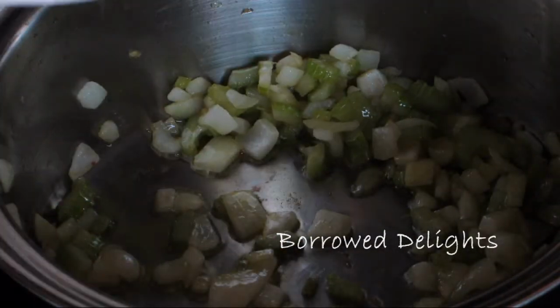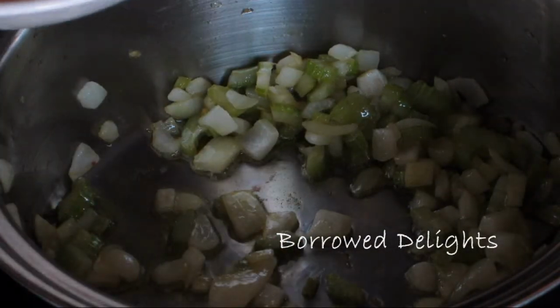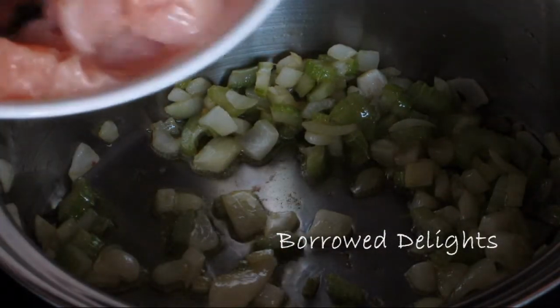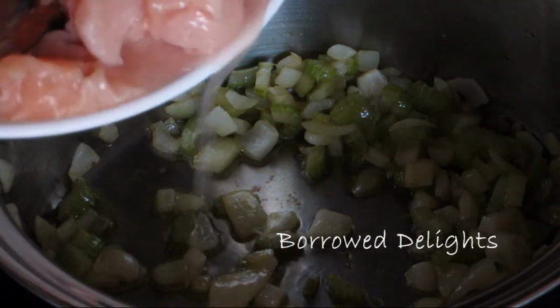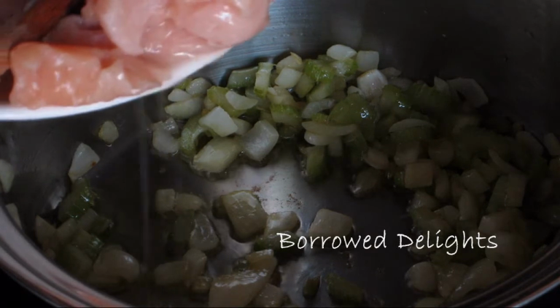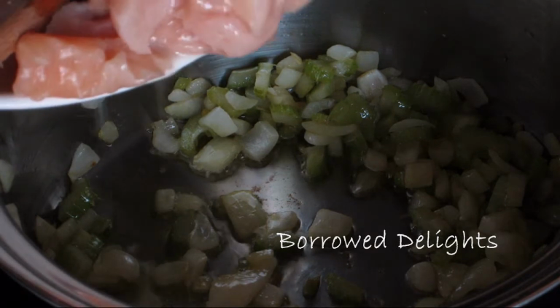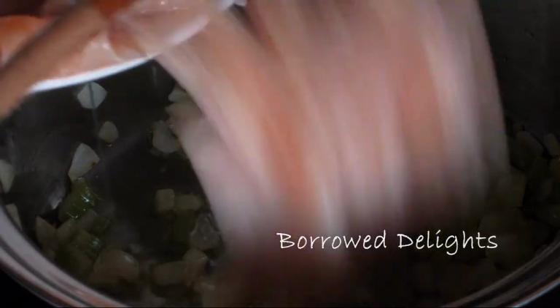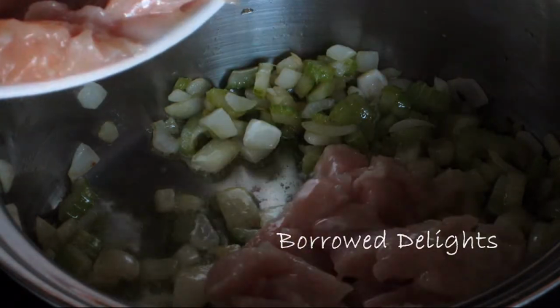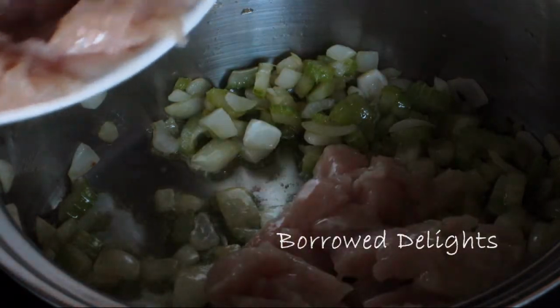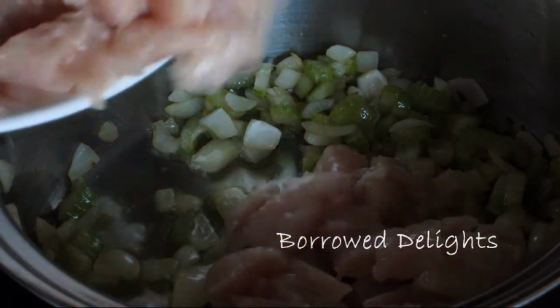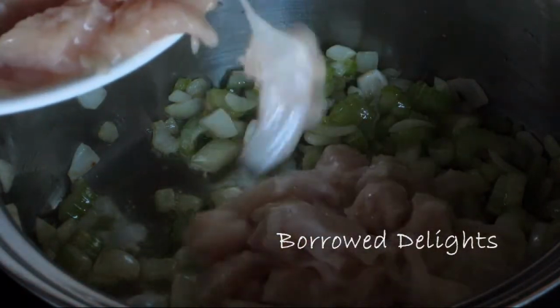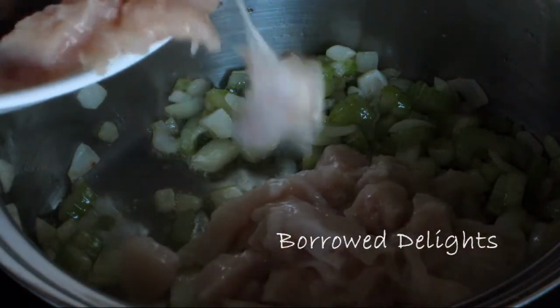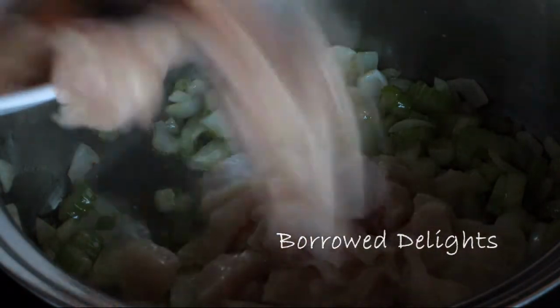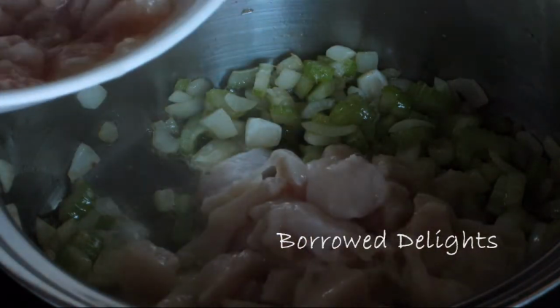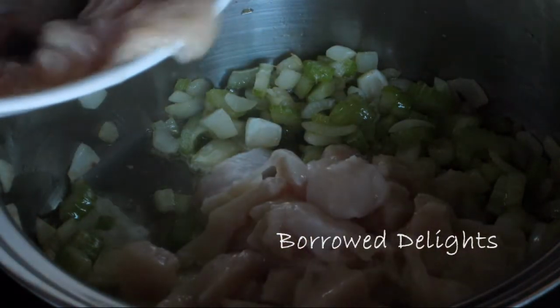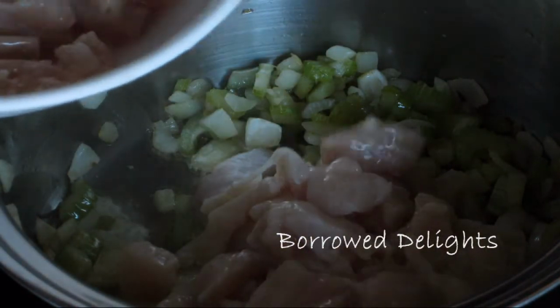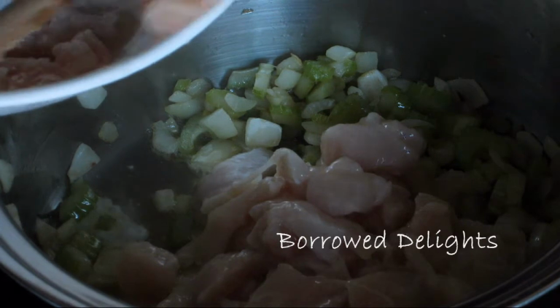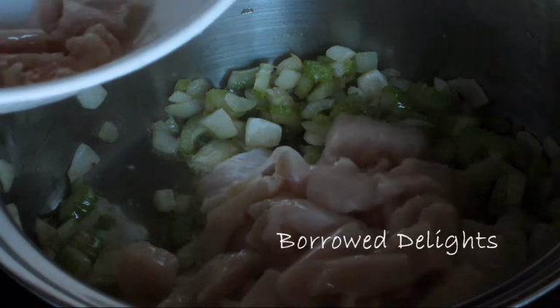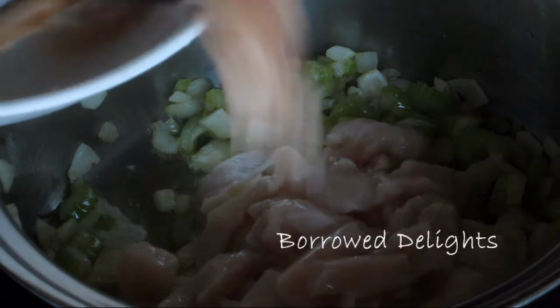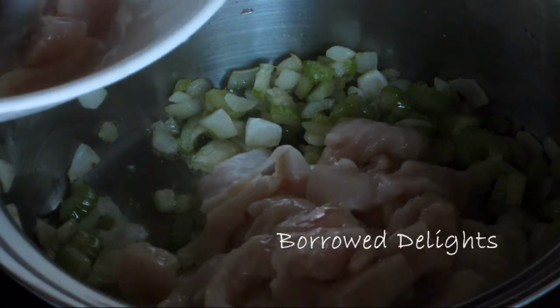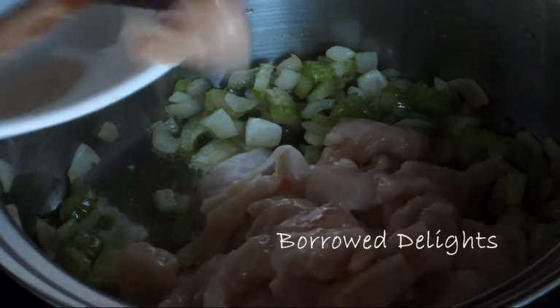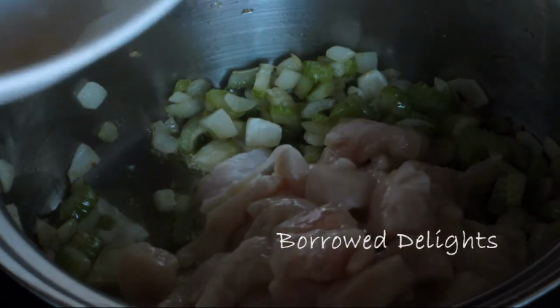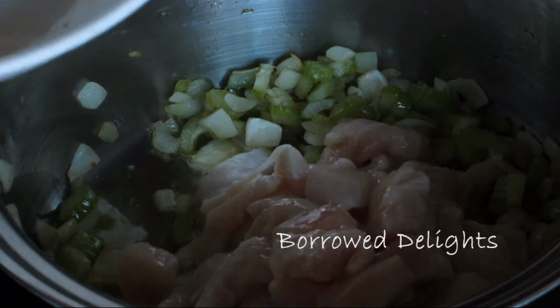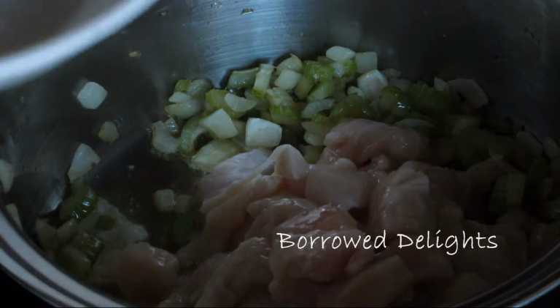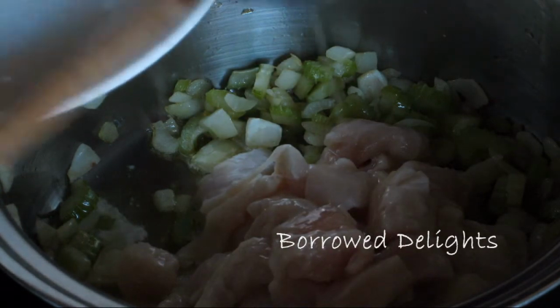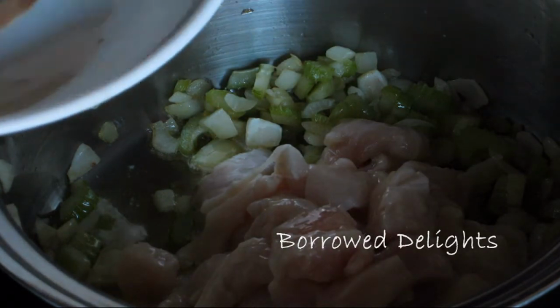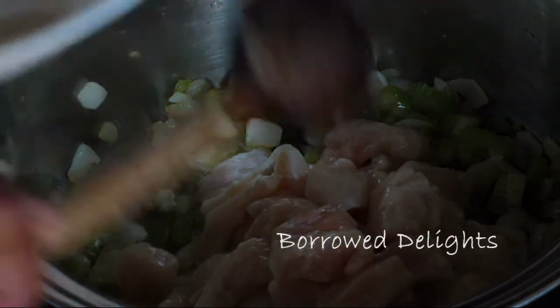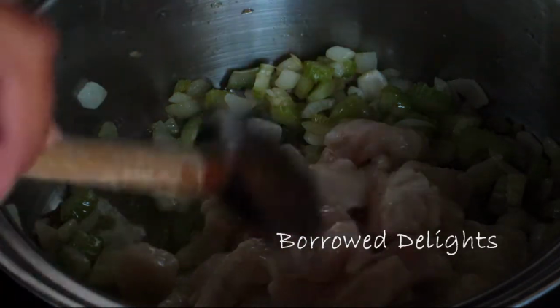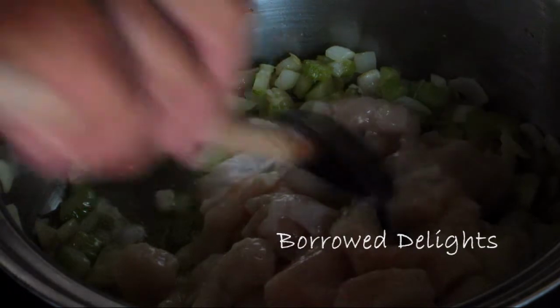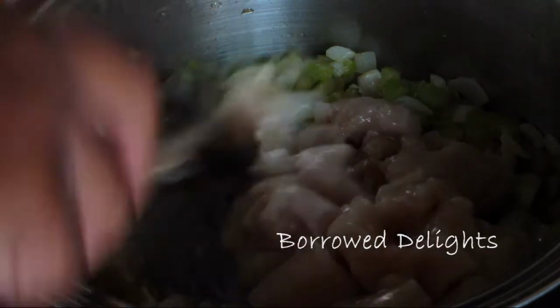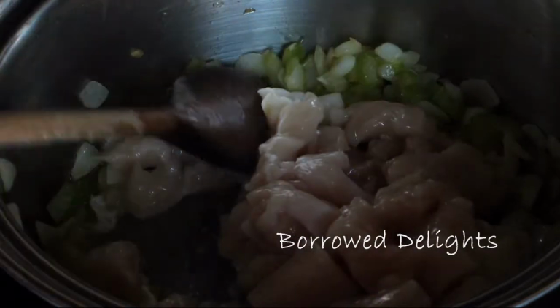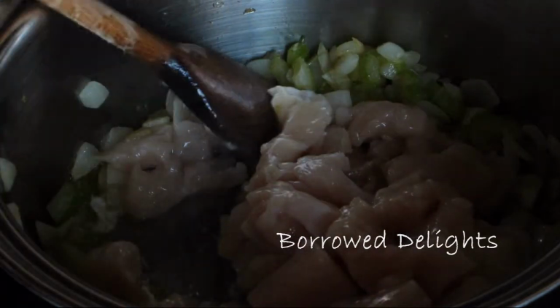Next you're going to add in some diced chicken and I'm using three chicken breasts that I've diced. If you wanted to use chicken thighs instead for this recipe you can go ahead and do that. I just prefer using chicken breasts.